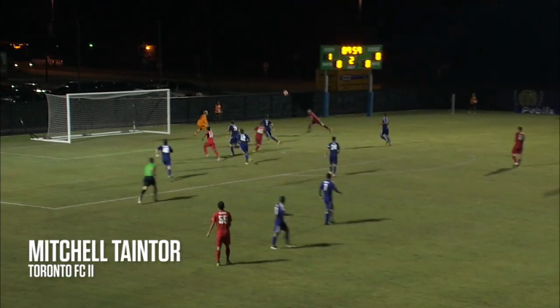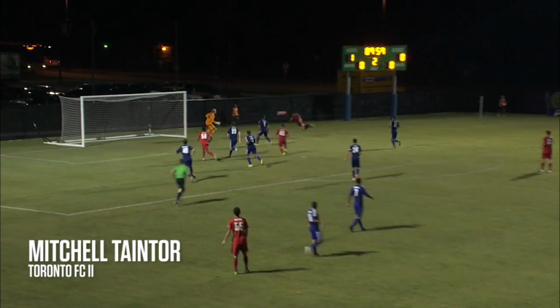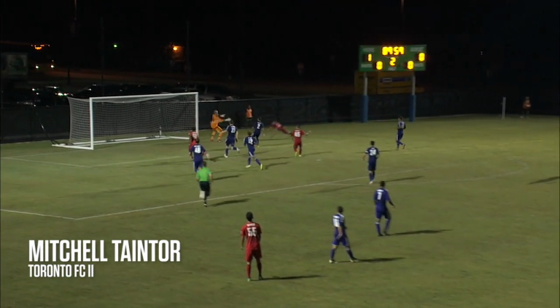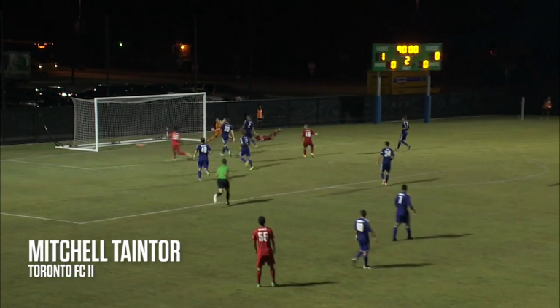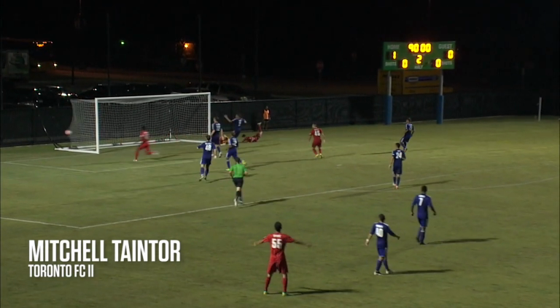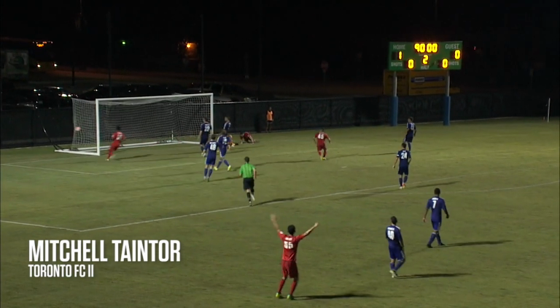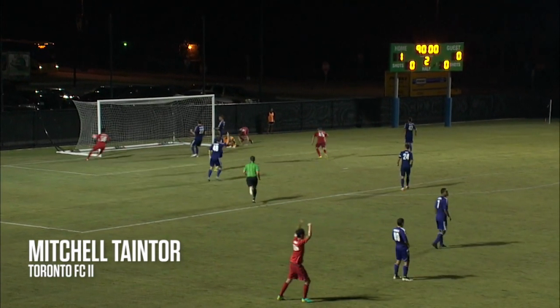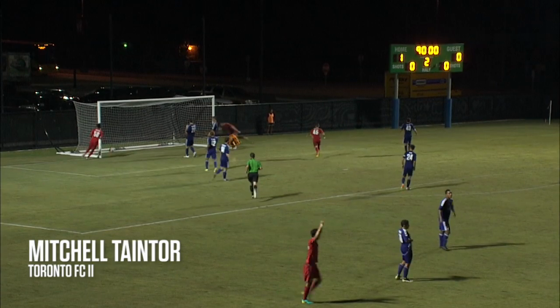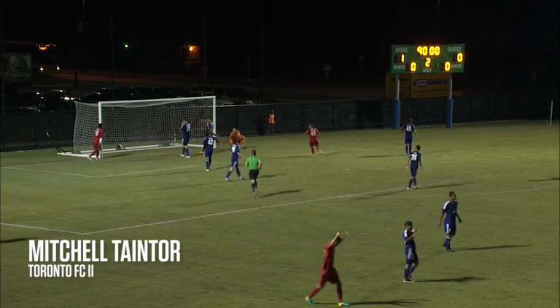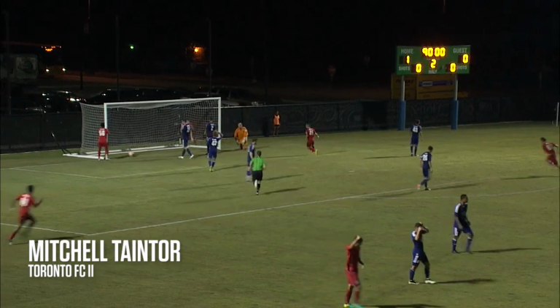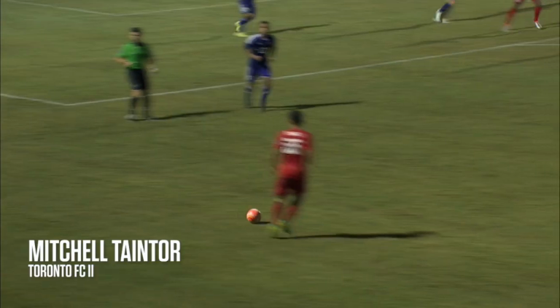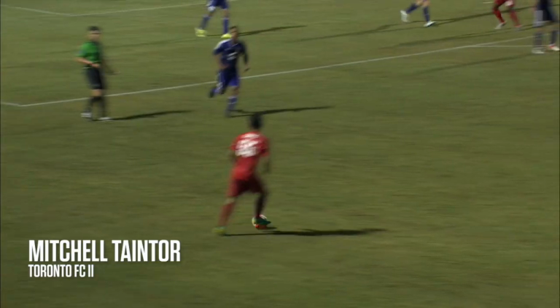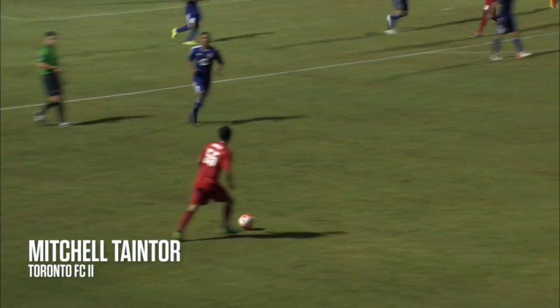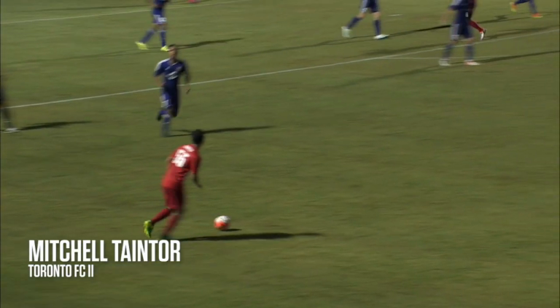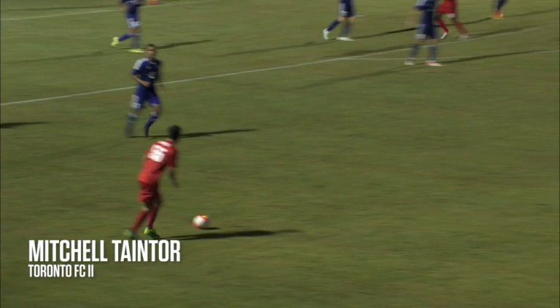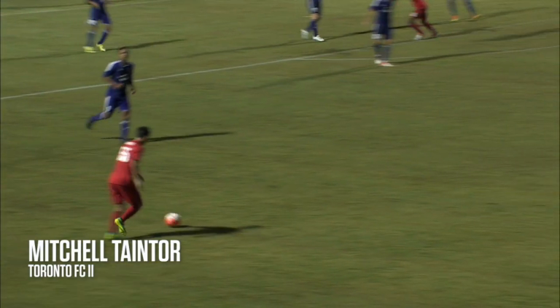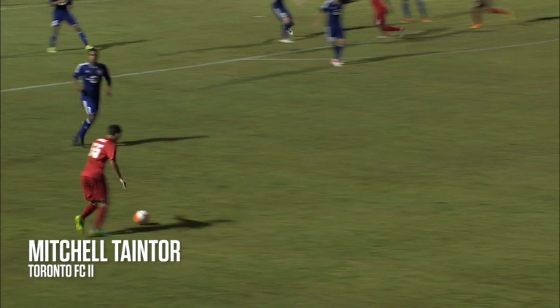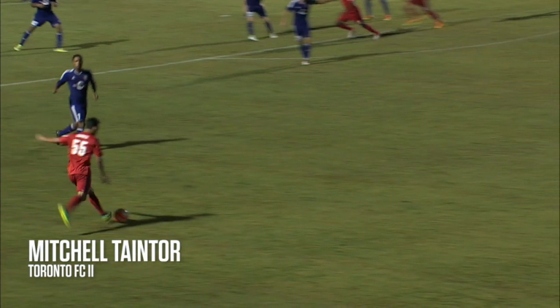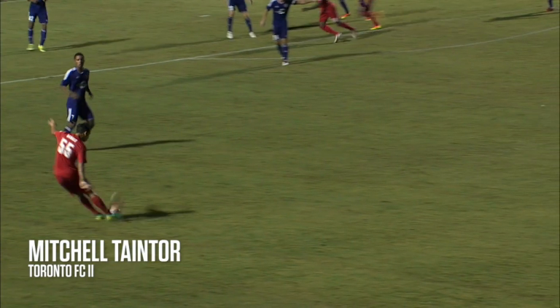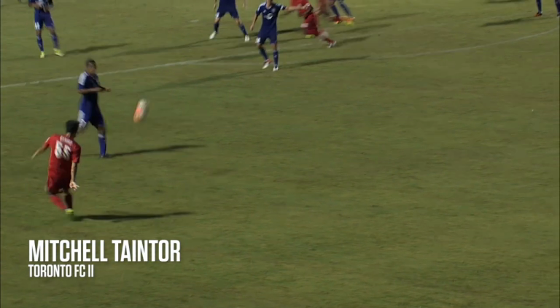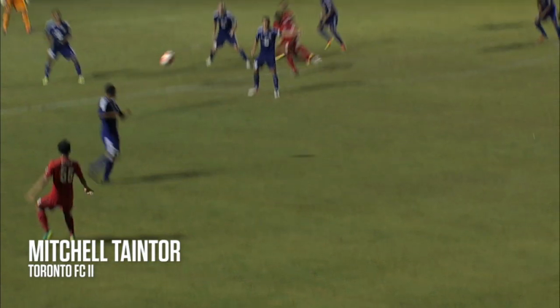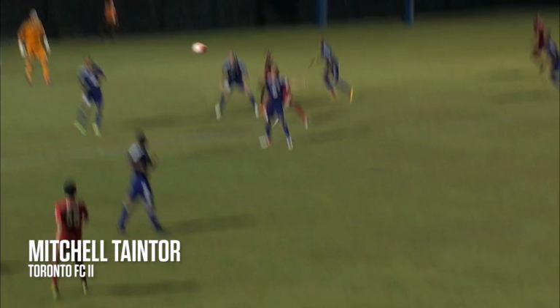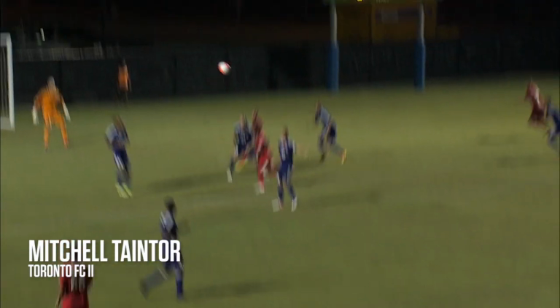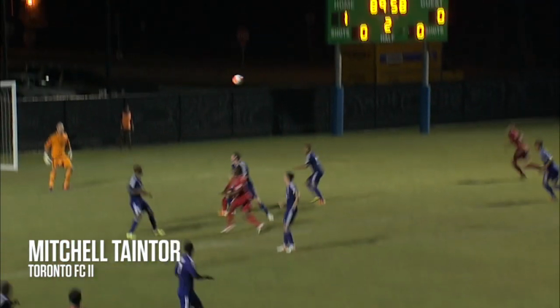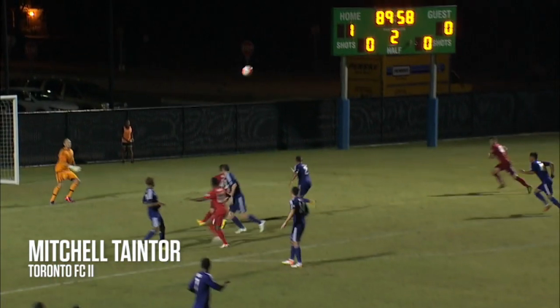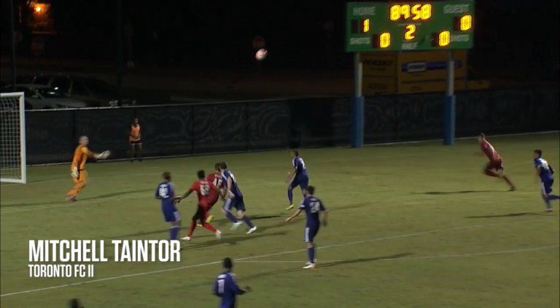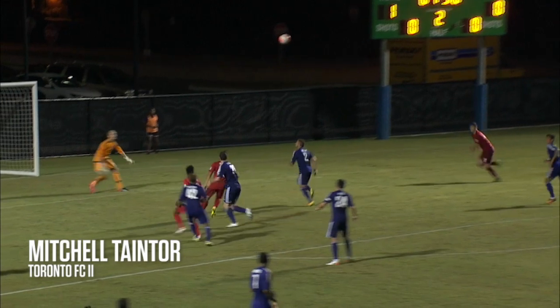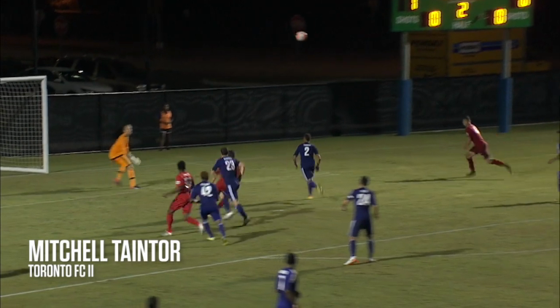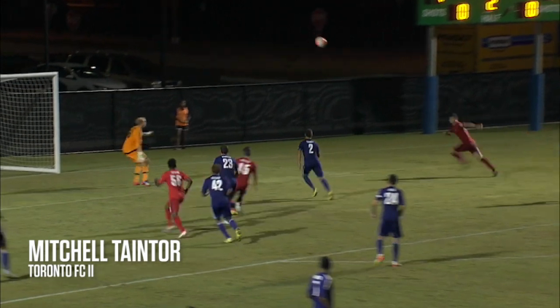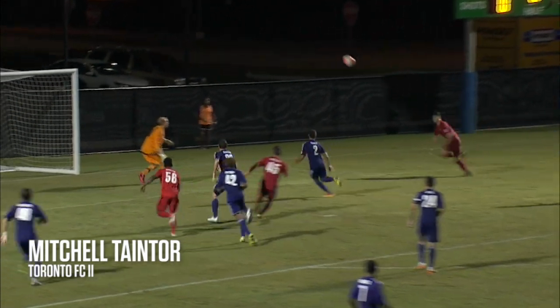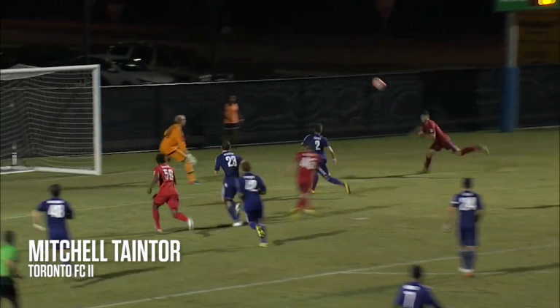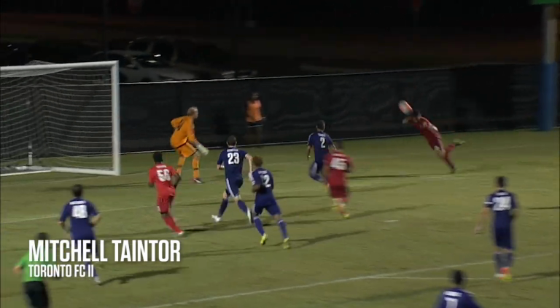Ball to that back post is in the net, and we are on level terms. Toronto FC, too — a late leveler.